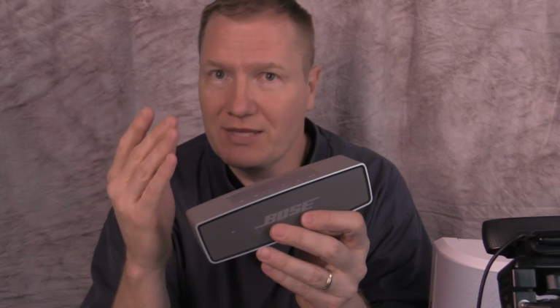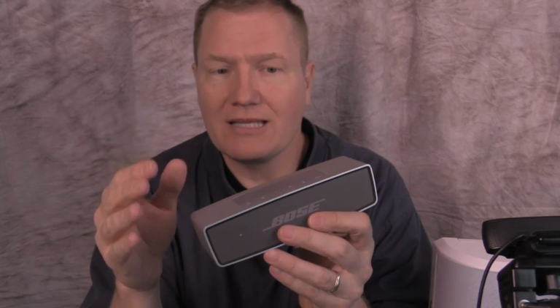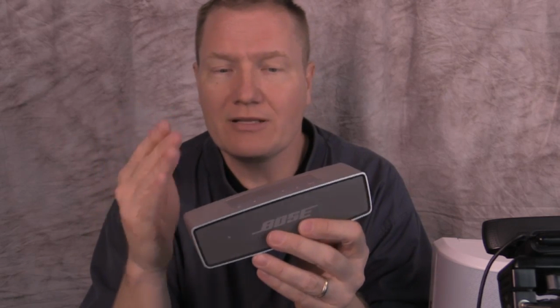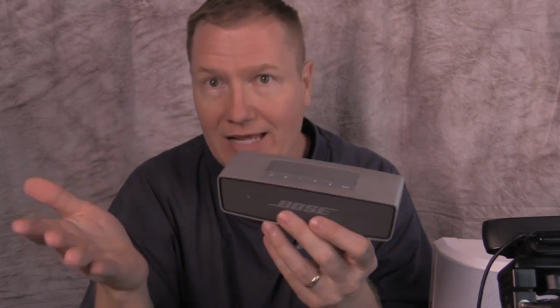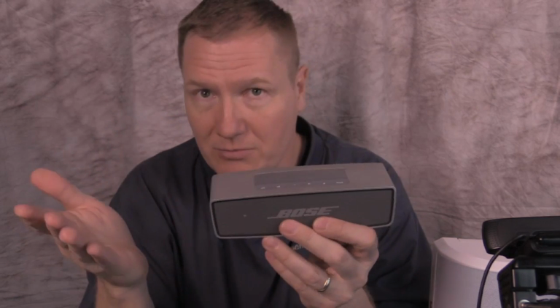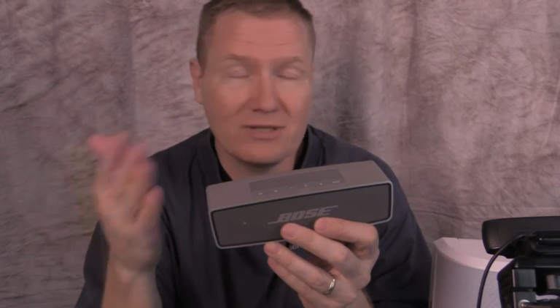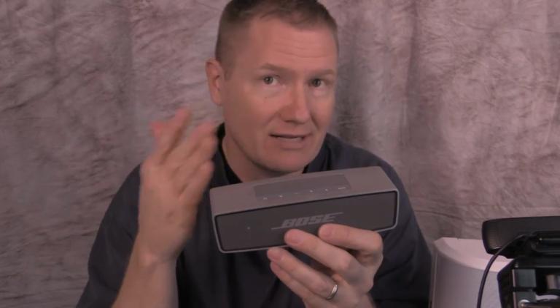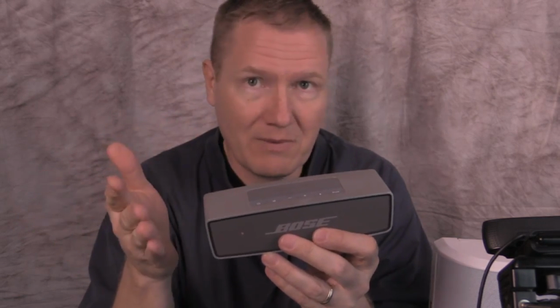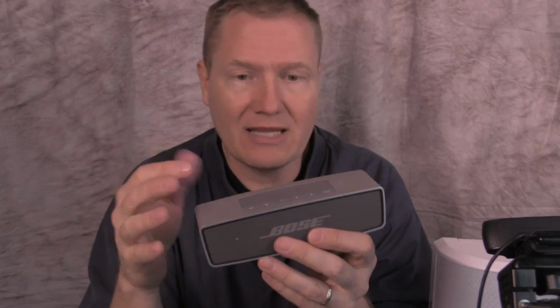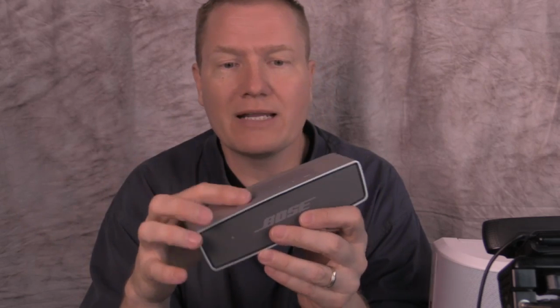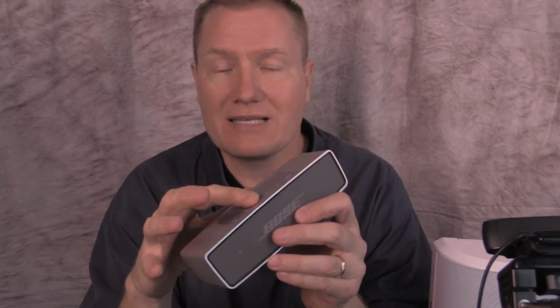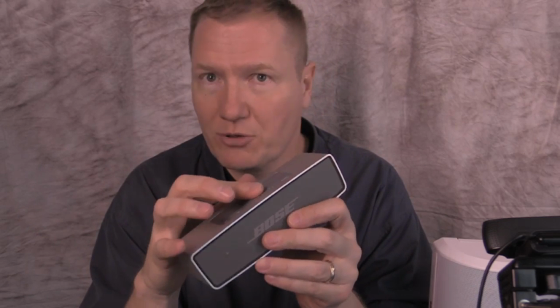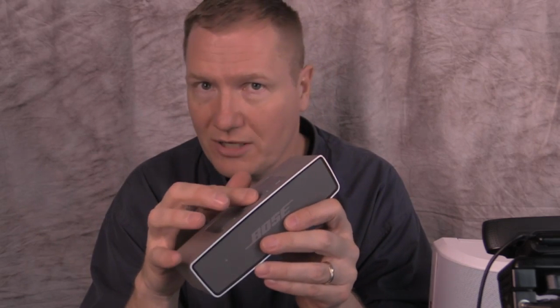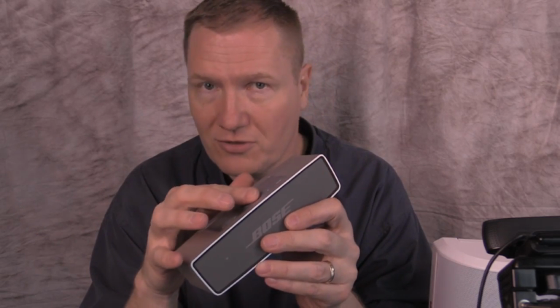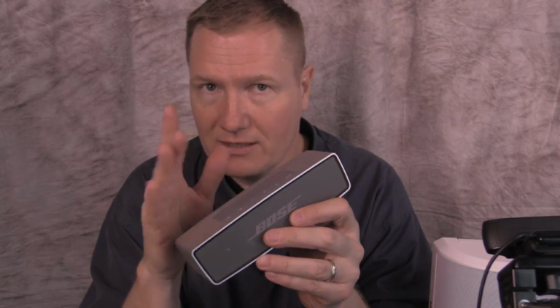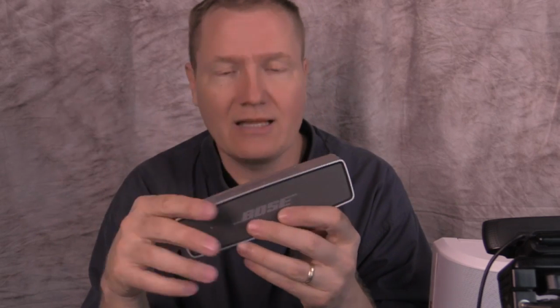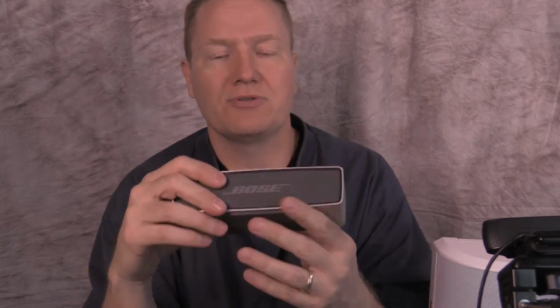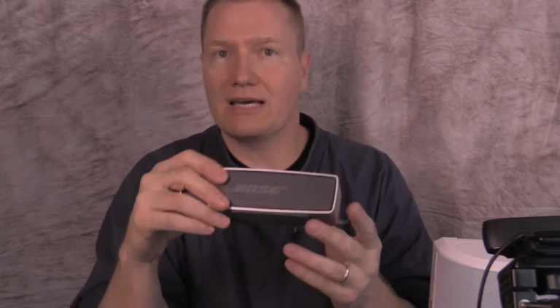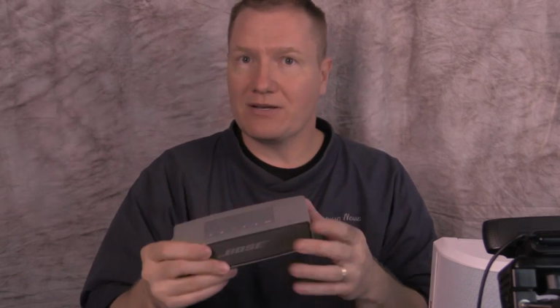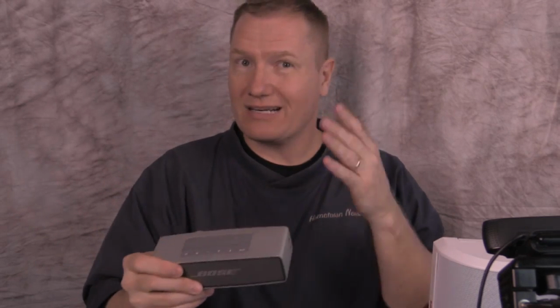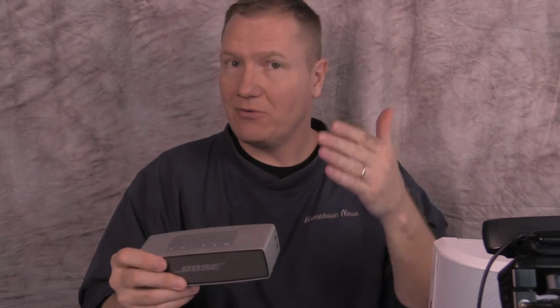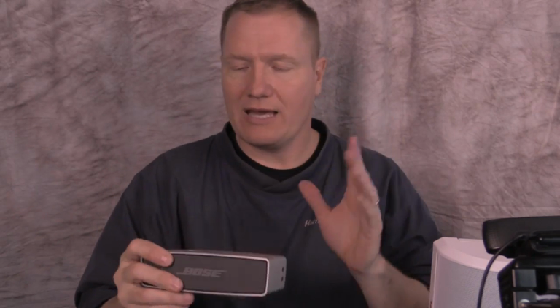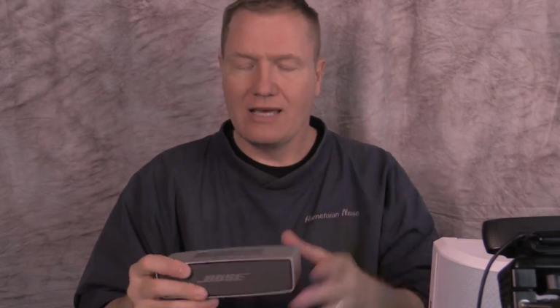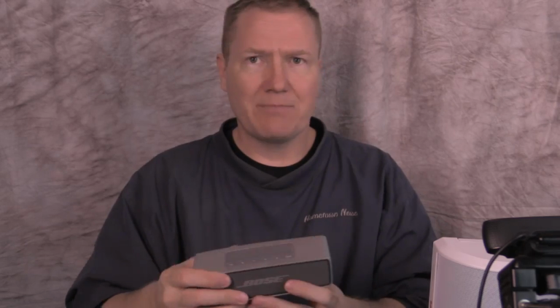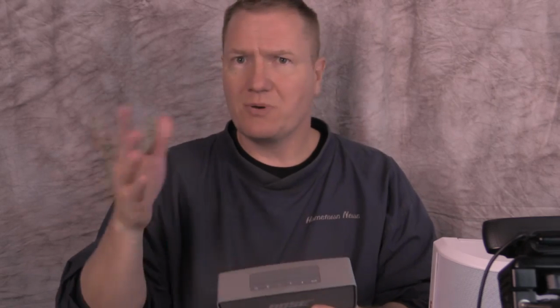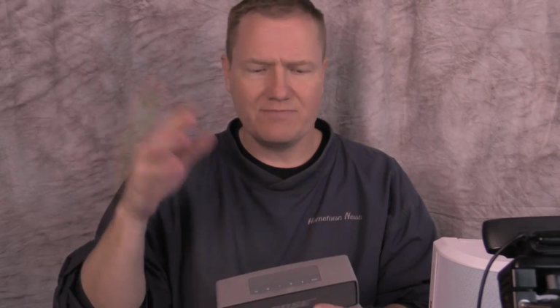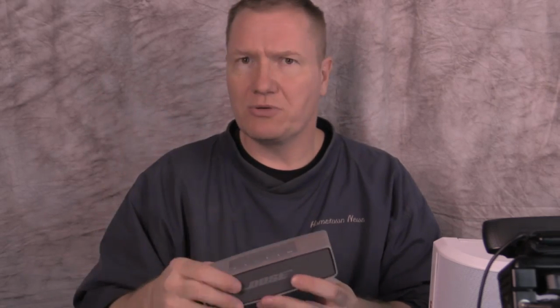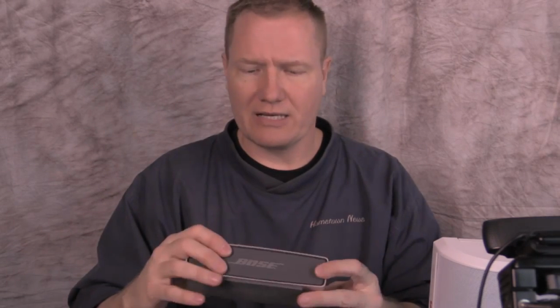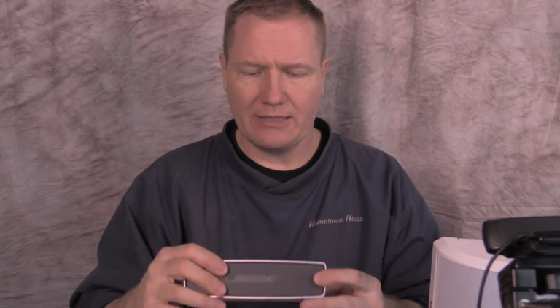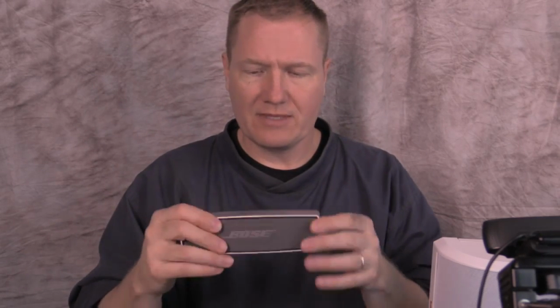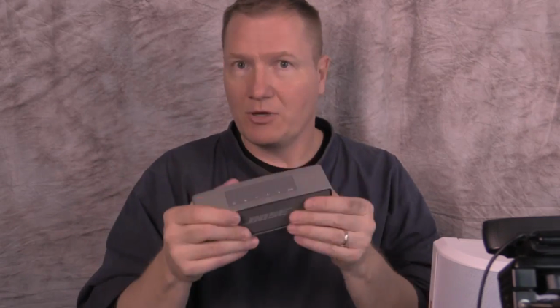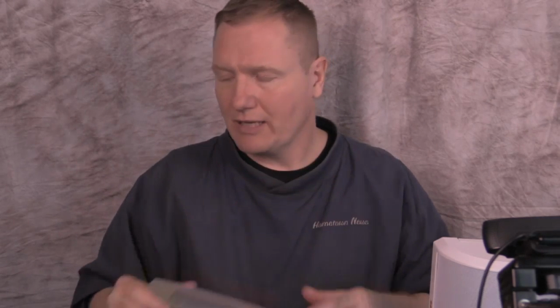A couple things I really like about it: not only Bluetooth, it has great battery life, but it also has onboard volume control. Not a lot of Bluetooth speakers are coming out with that. Price-wise, it's about 200 bucks. That's the Bose SoundLink.